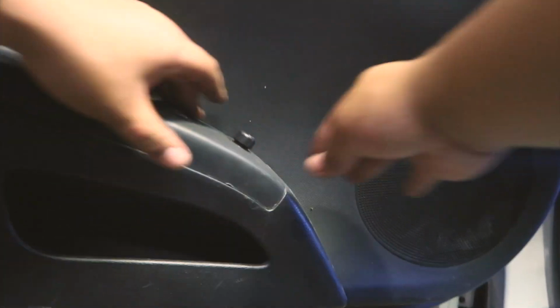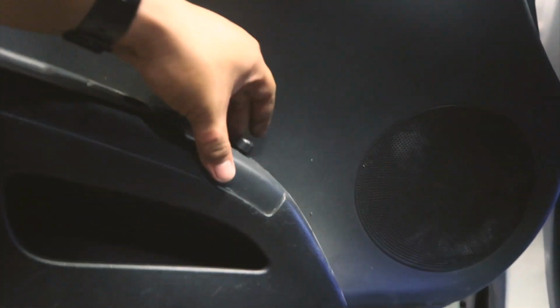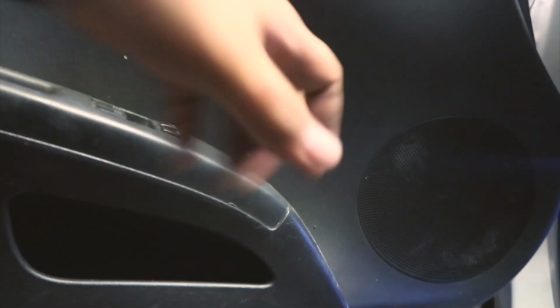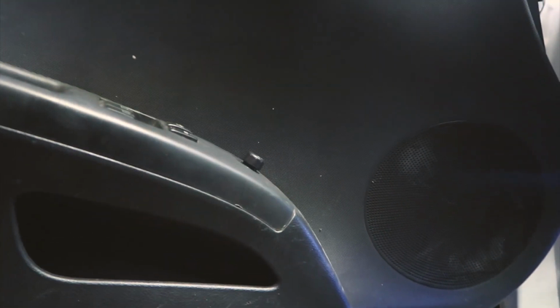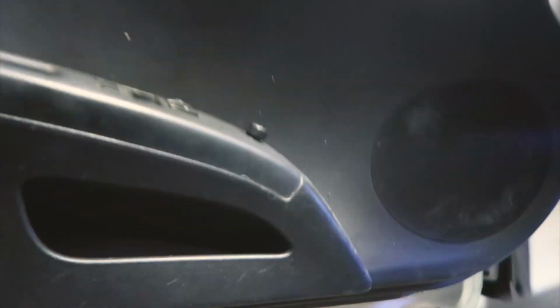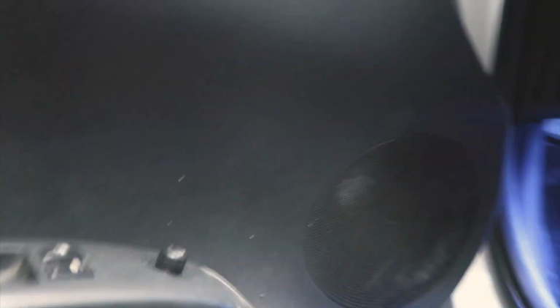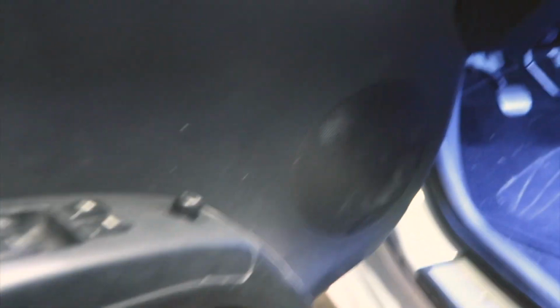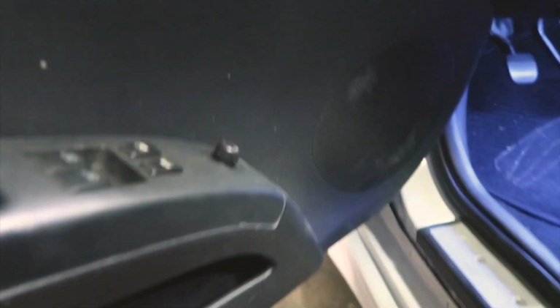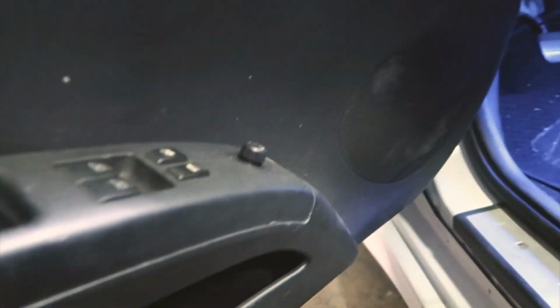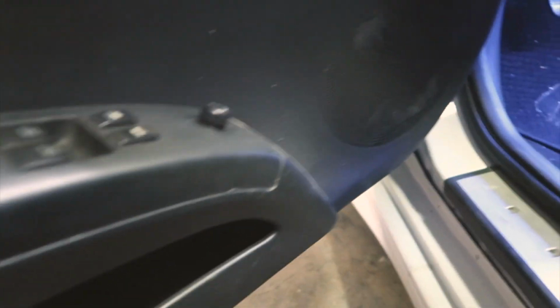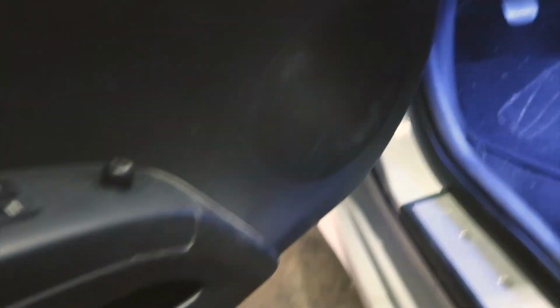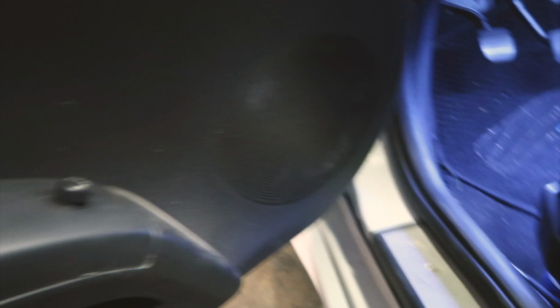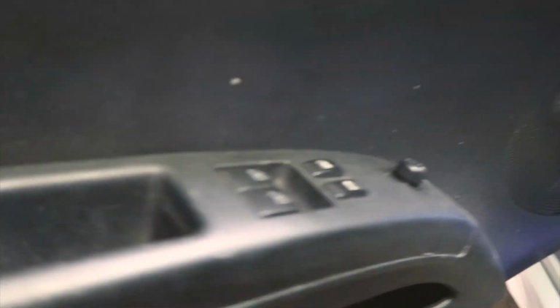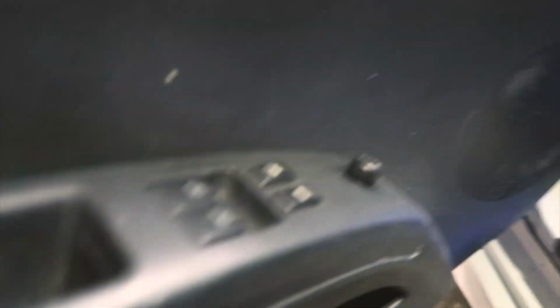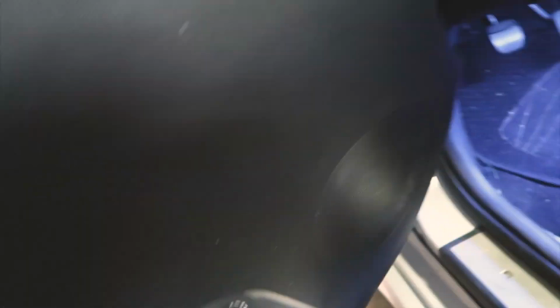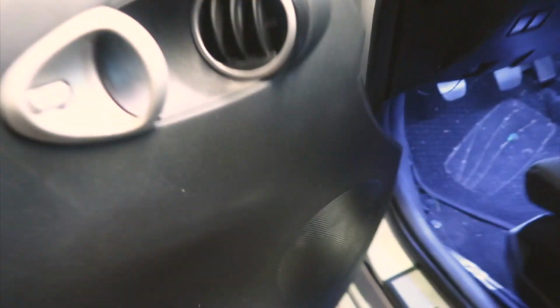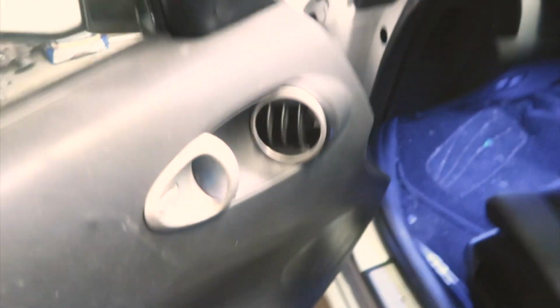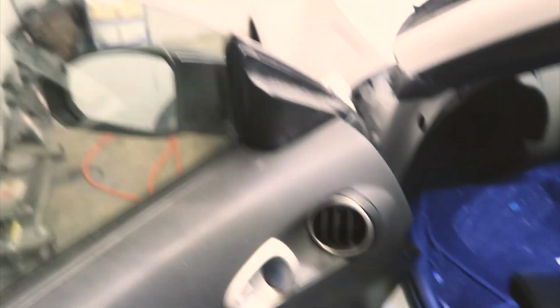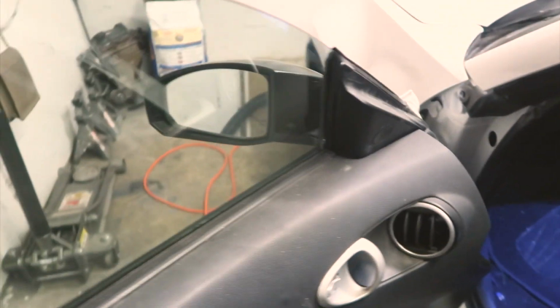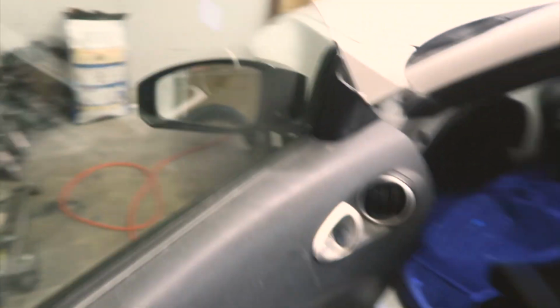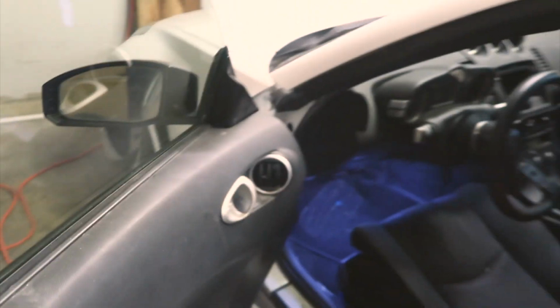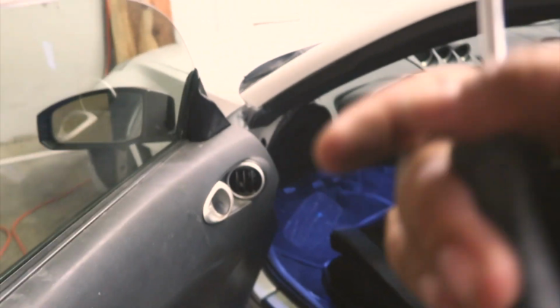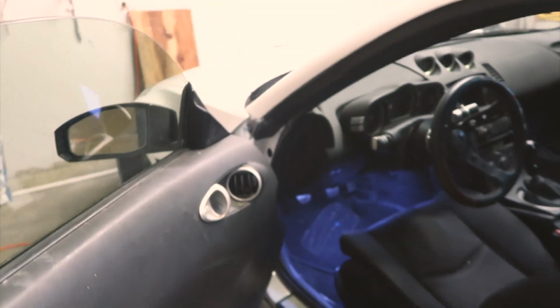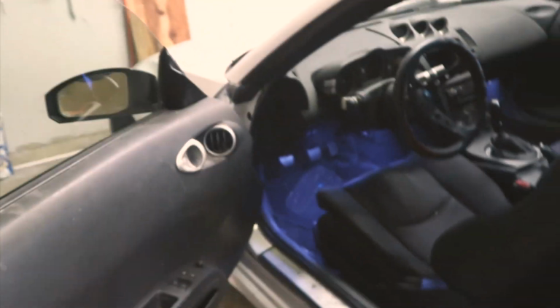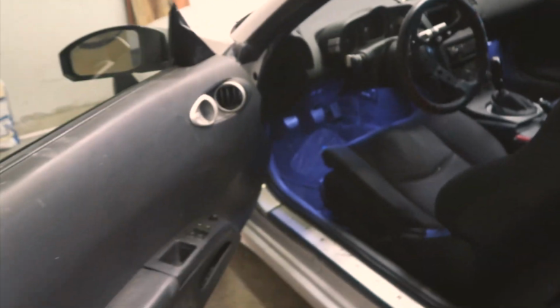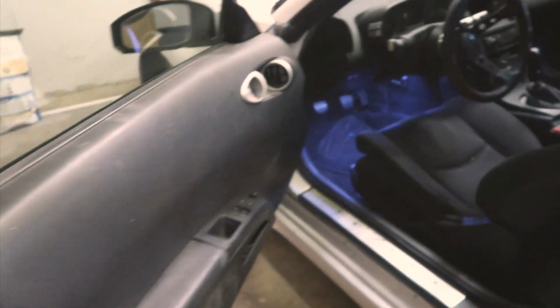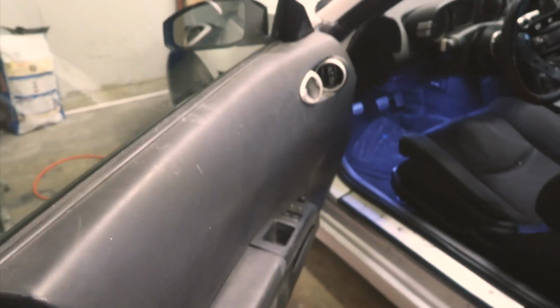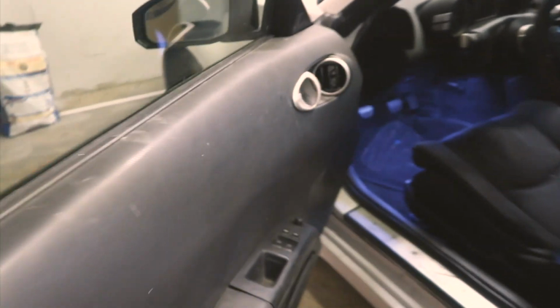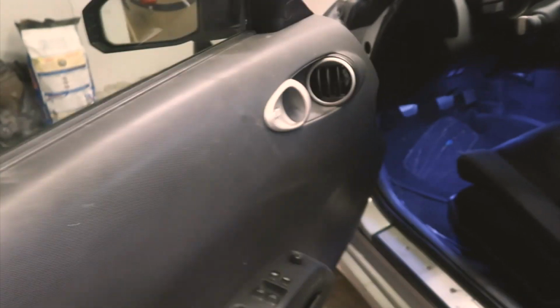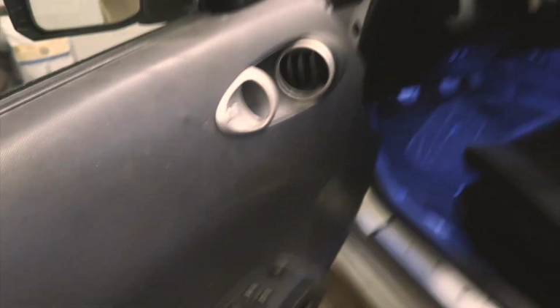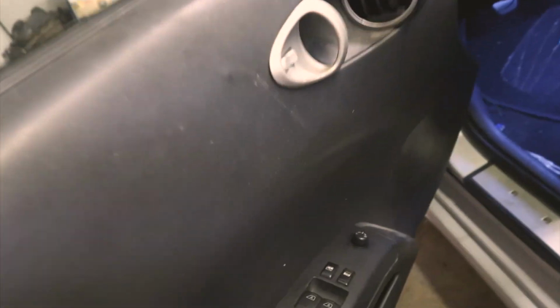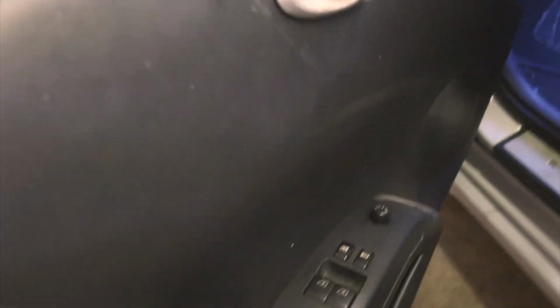Nothing is bolted down in the car and nothing's cleaned up, so the car looks filthy and everything is loose — it hasn't been 100% put back together yet. But it's coming along nicely.